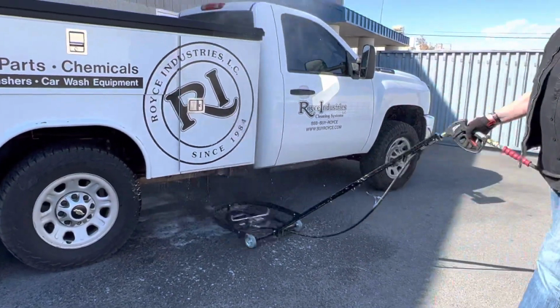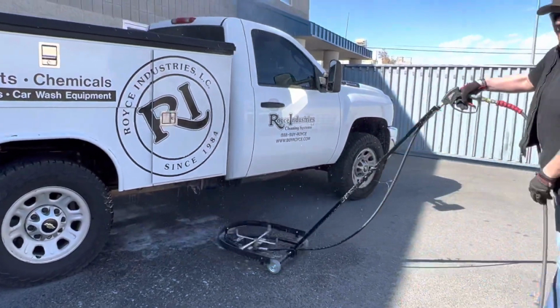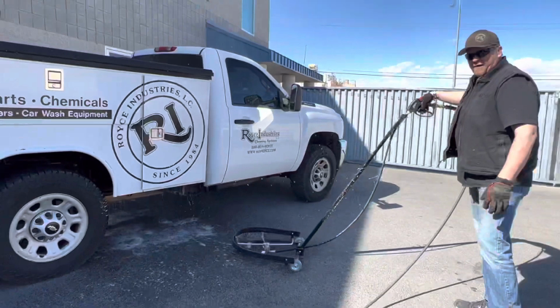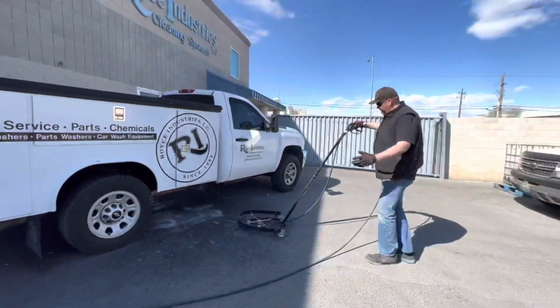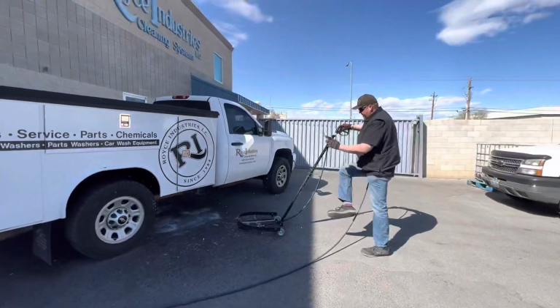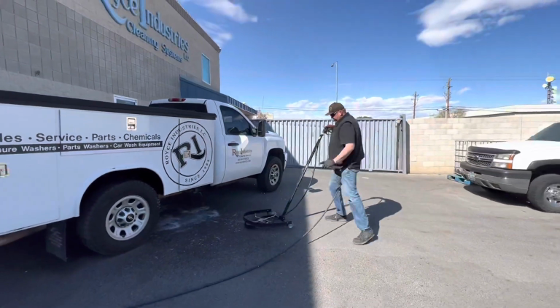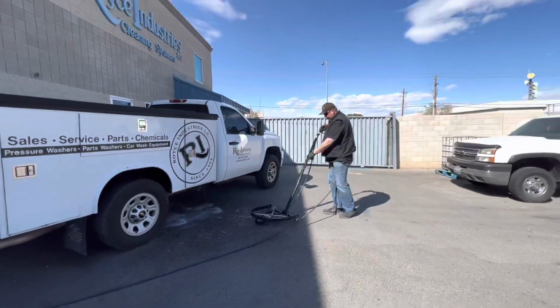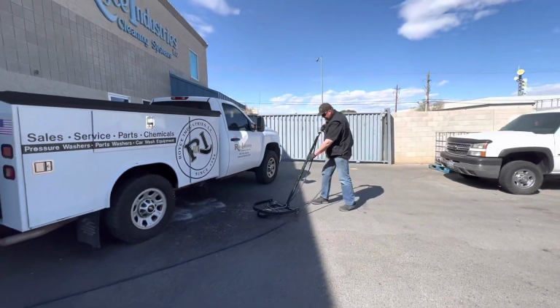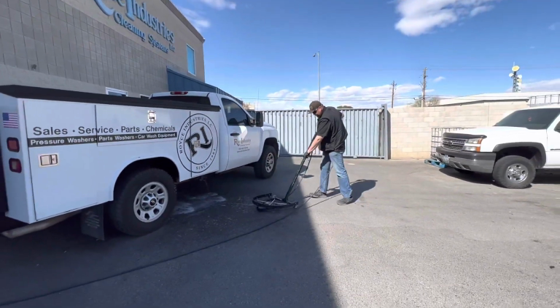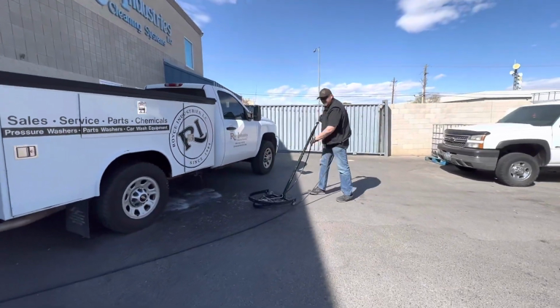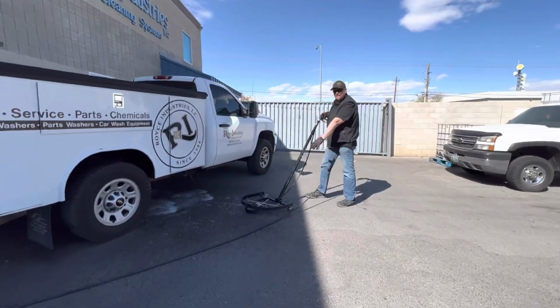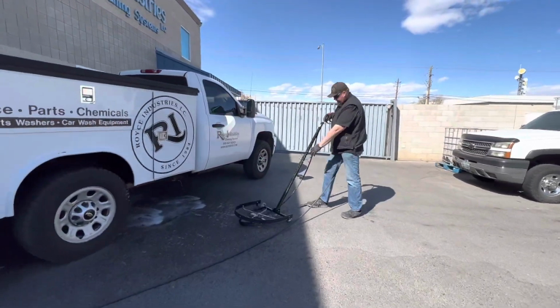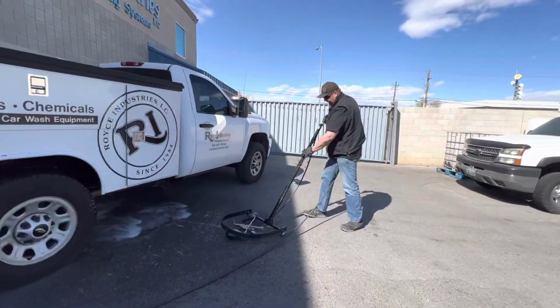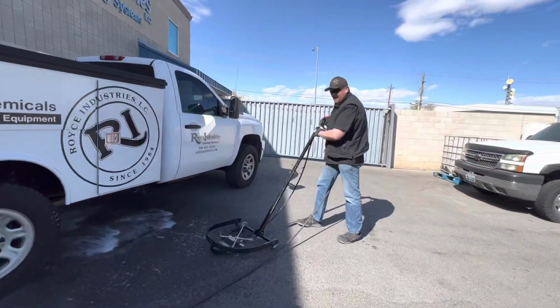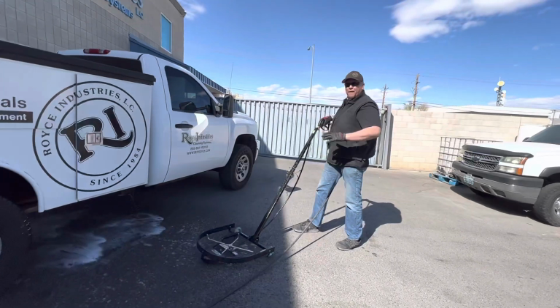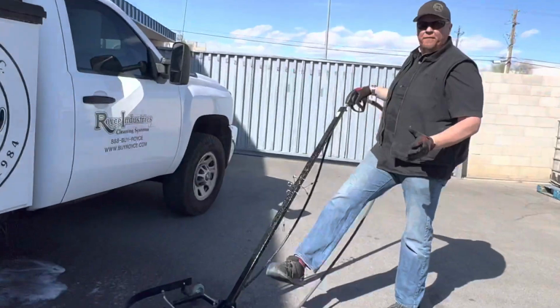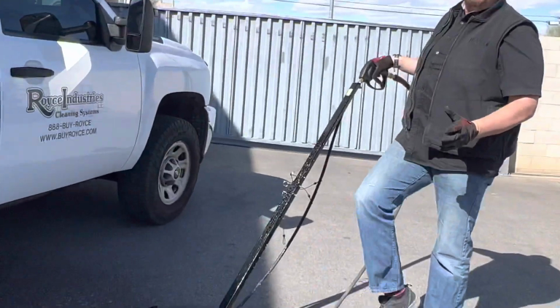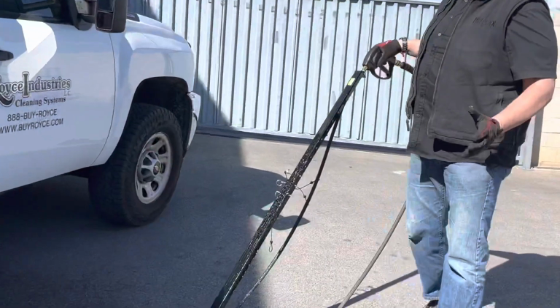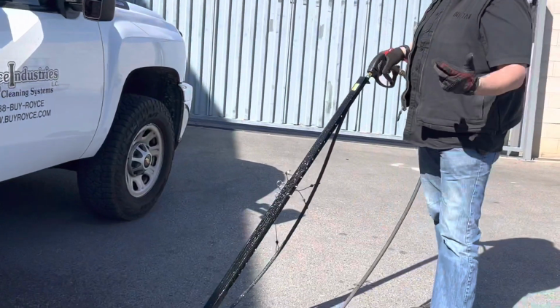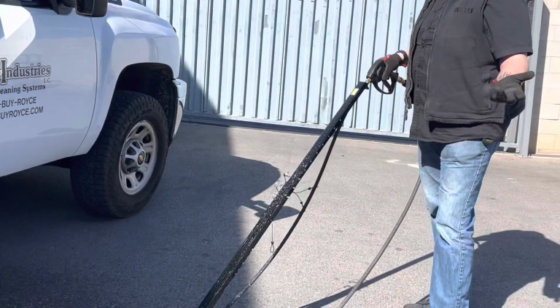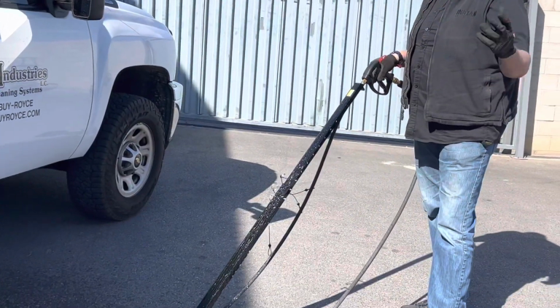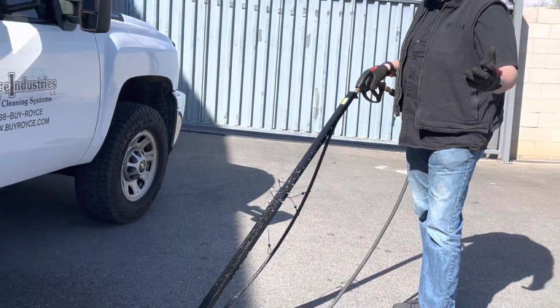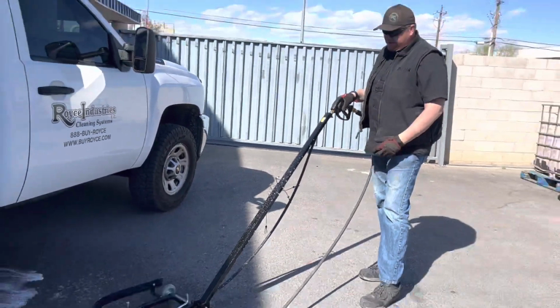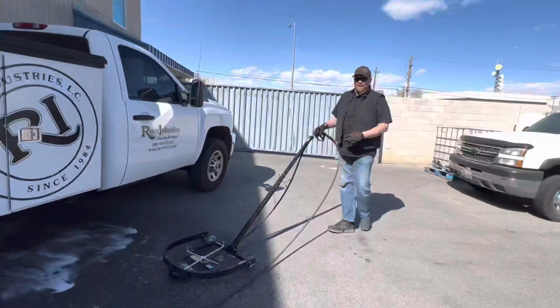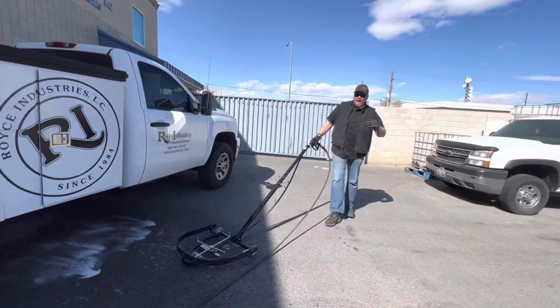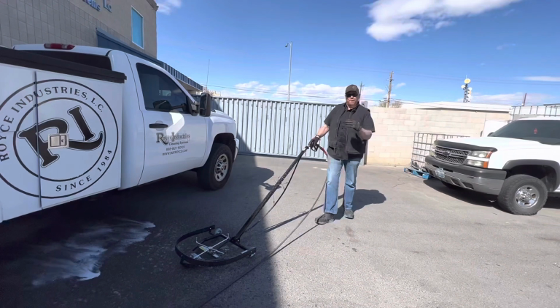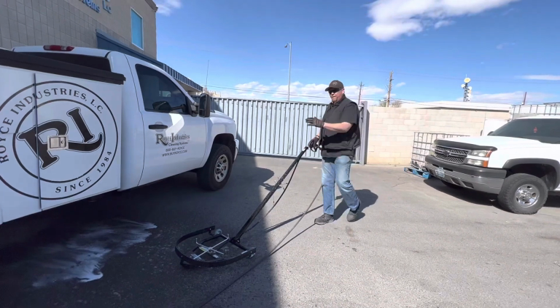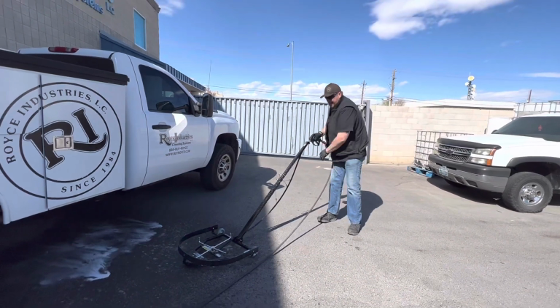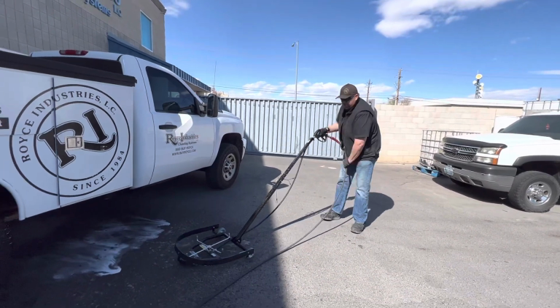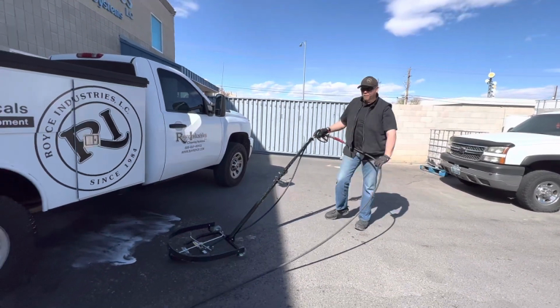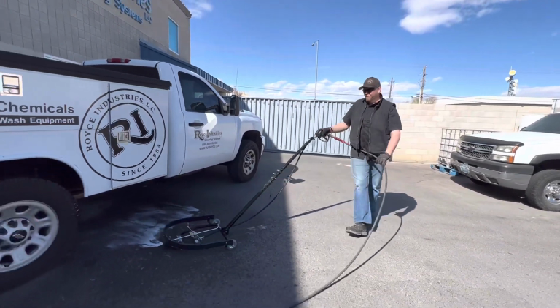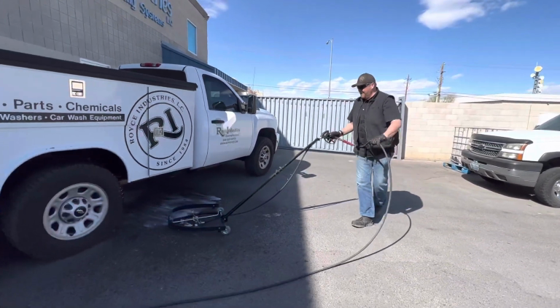And clean the undercarriage of the vehicle. Right here you can extend the handle out for bigger vehicles like semi trucks, tow trucks, and larger vehicles, so you can get halfway under the vehicle from each side. I'm going to show you one more time and then we'll be done today.